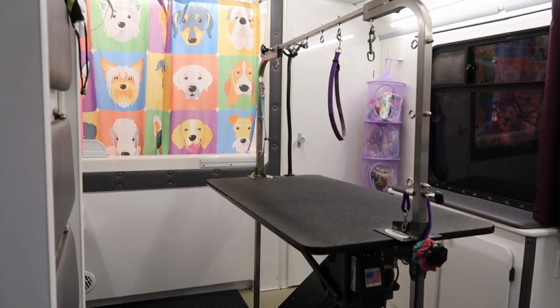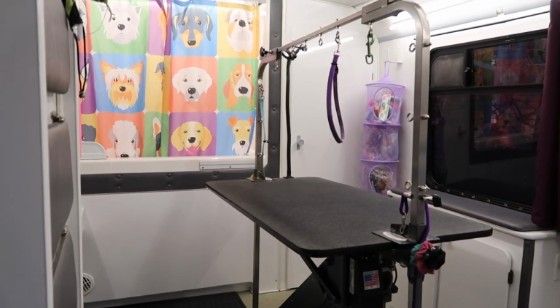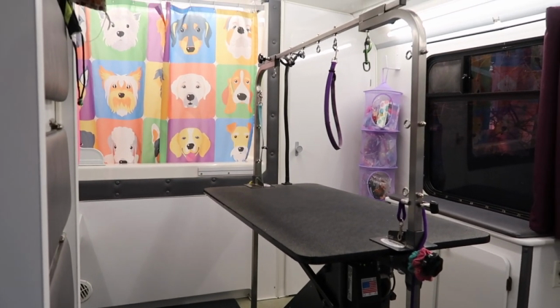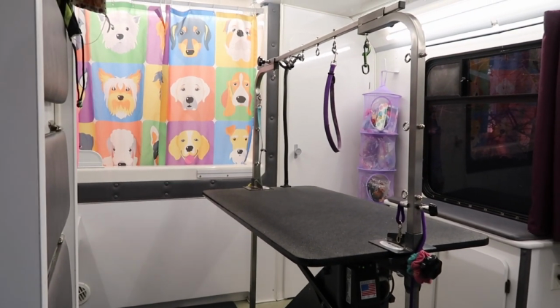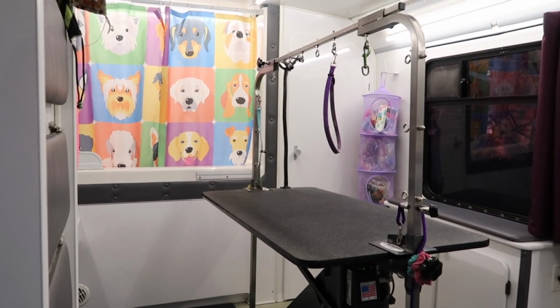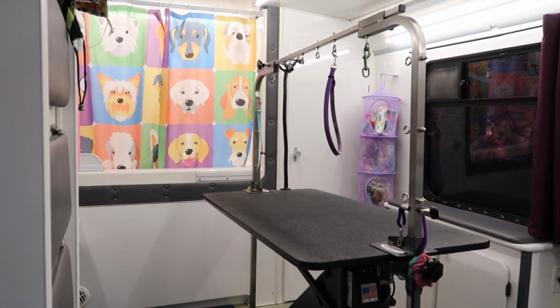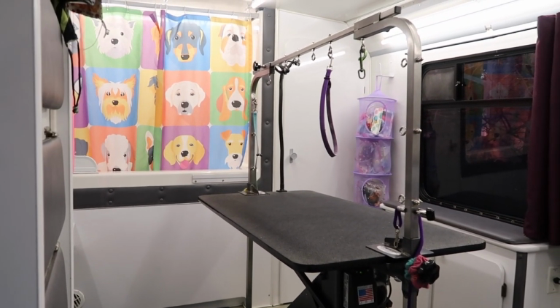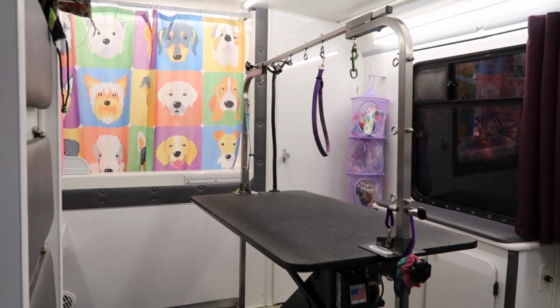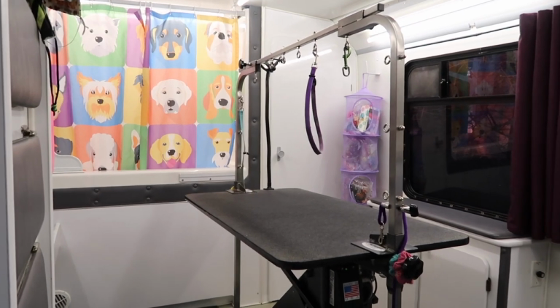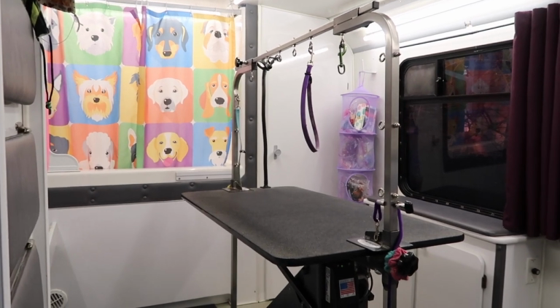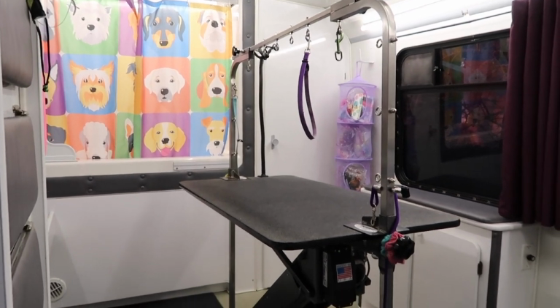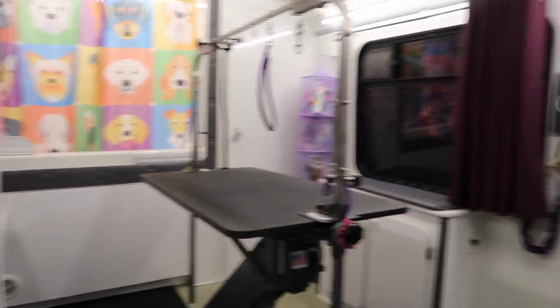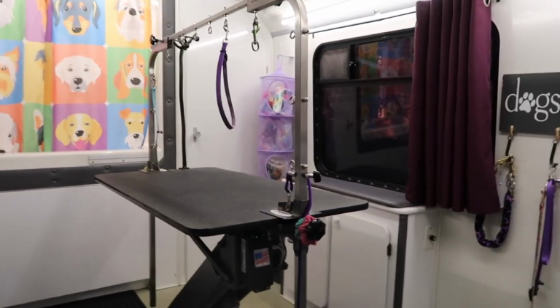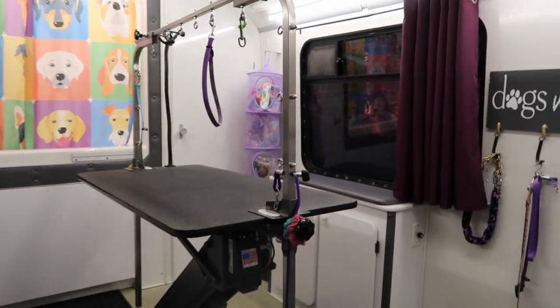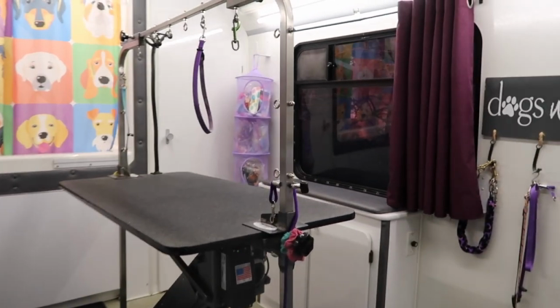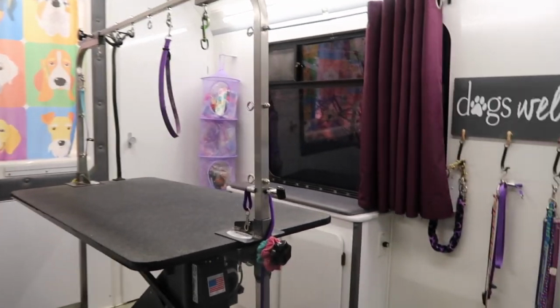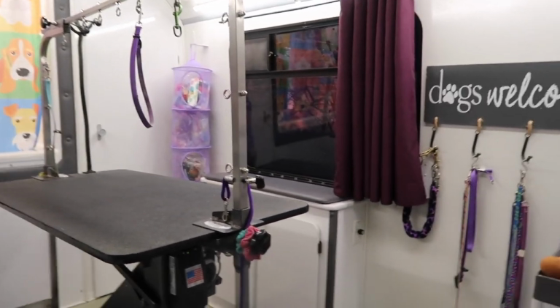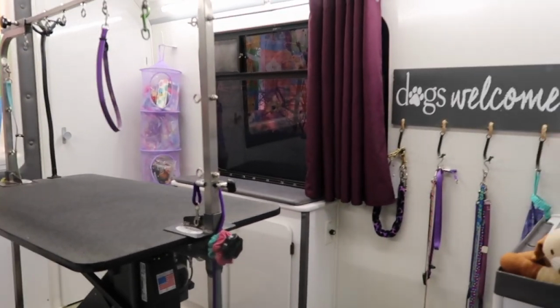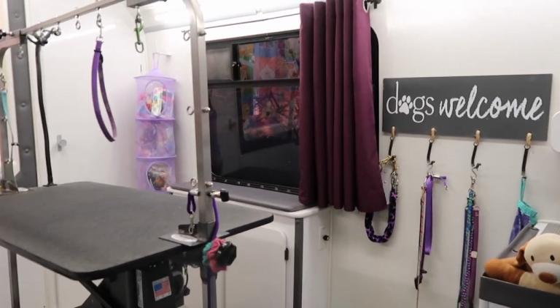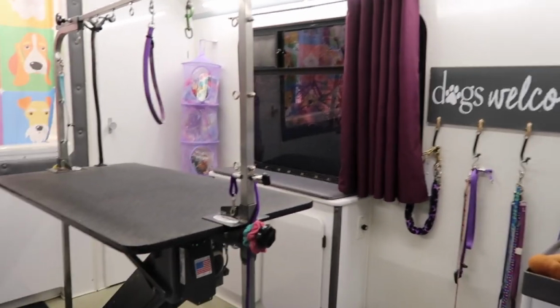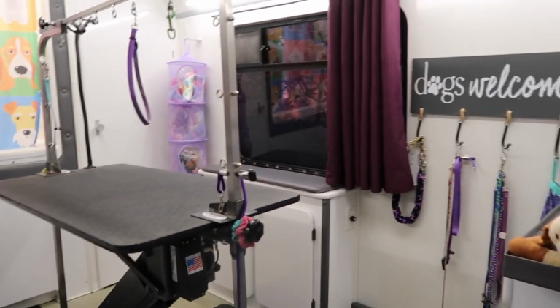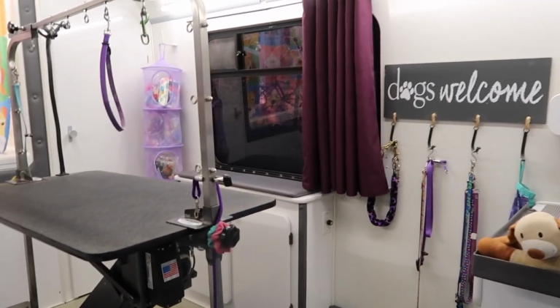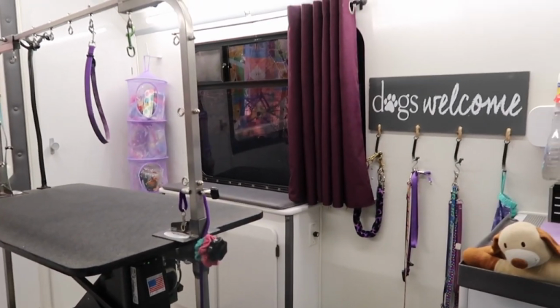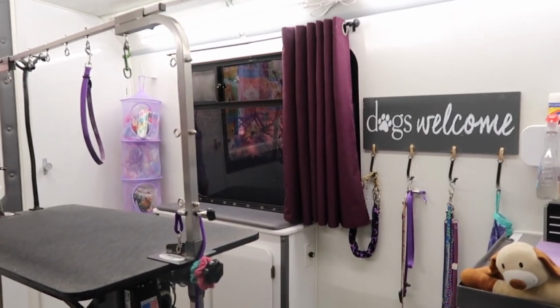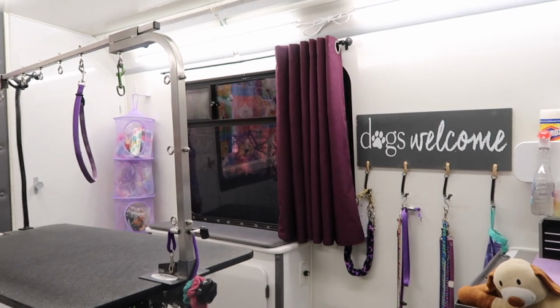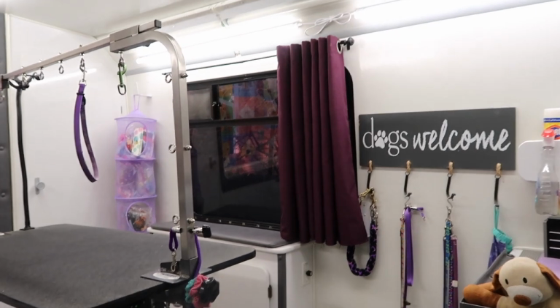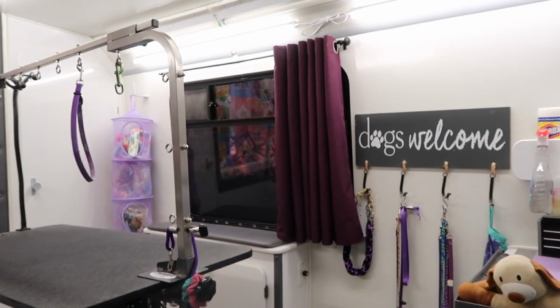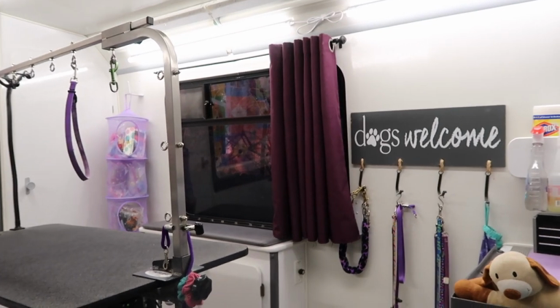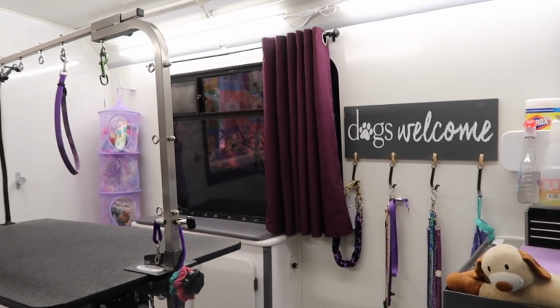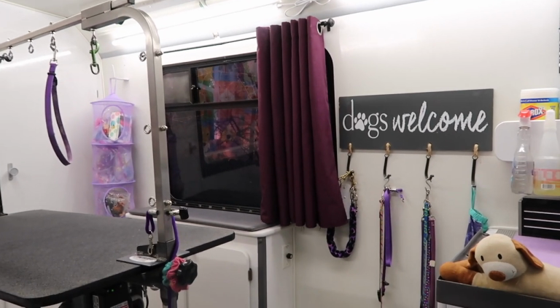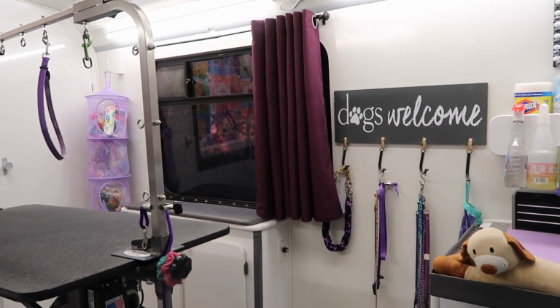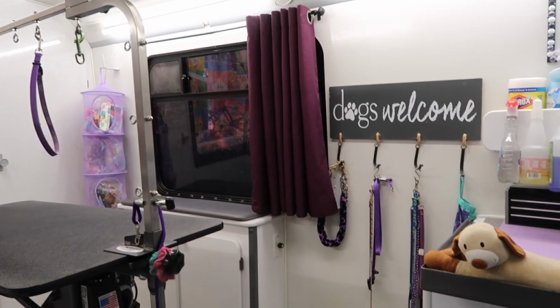So today we are going to do a tour of my grooming van. A couple people have requested this, so I got around to doing it now.